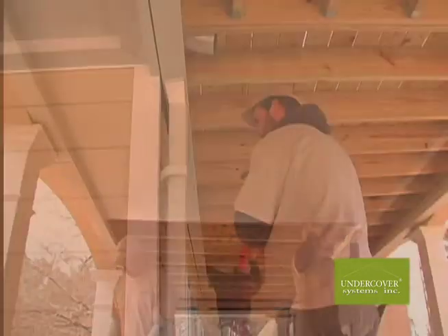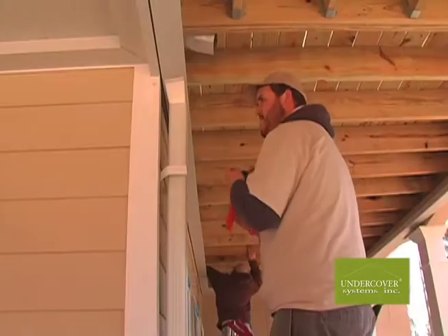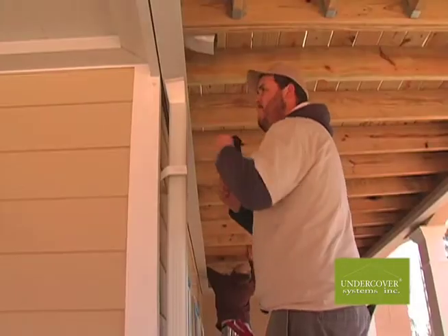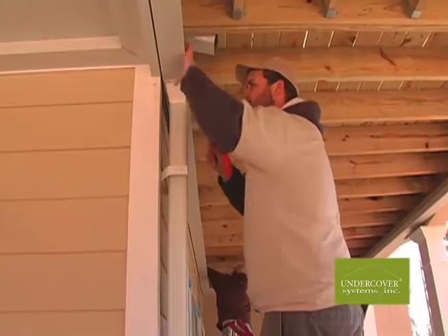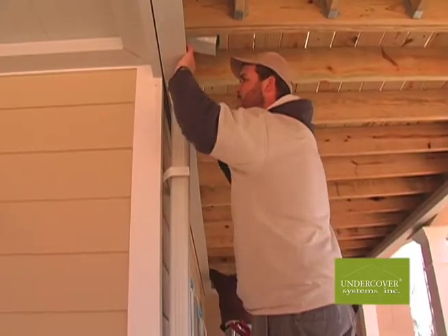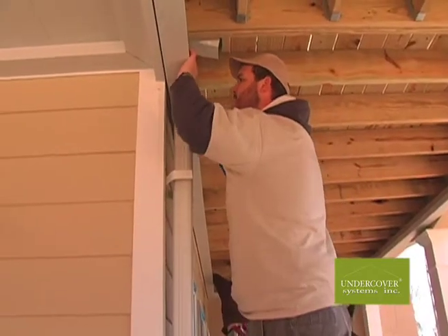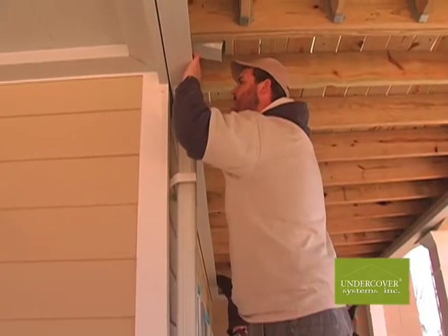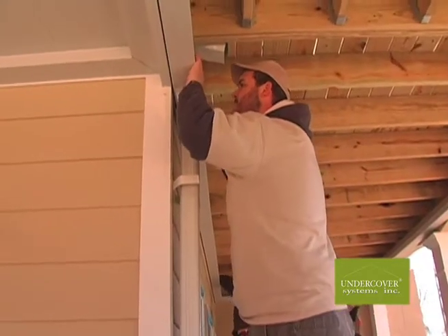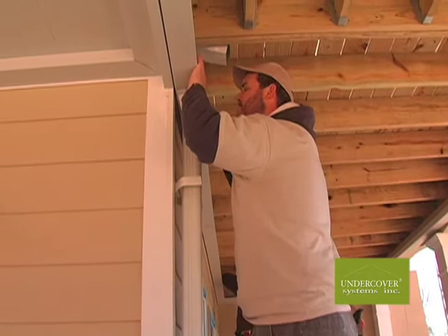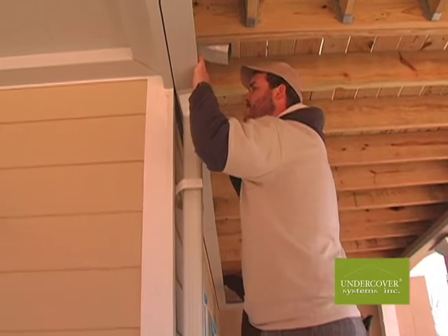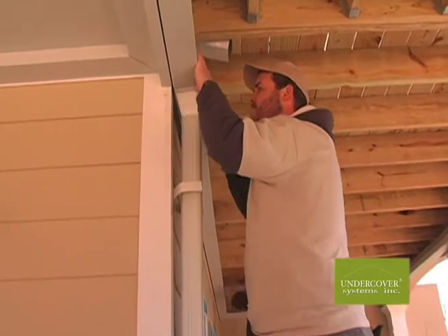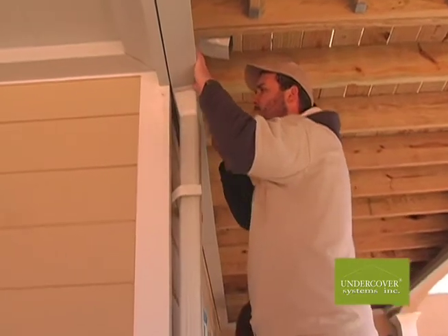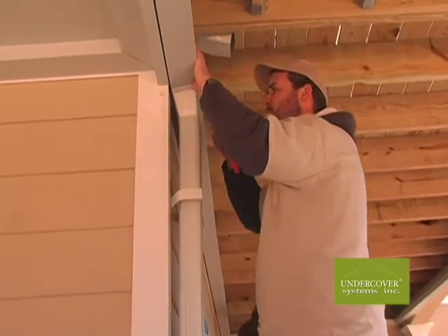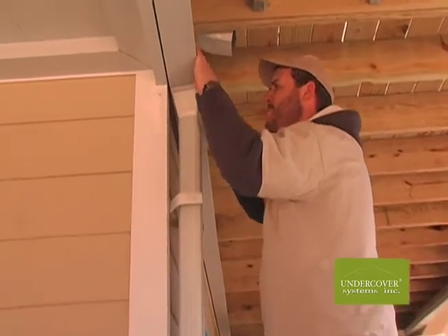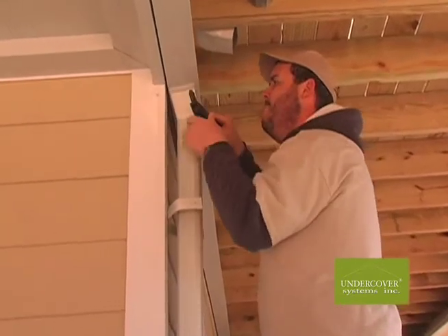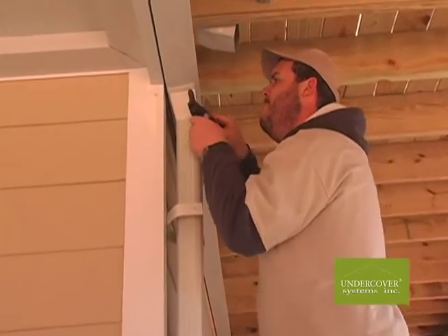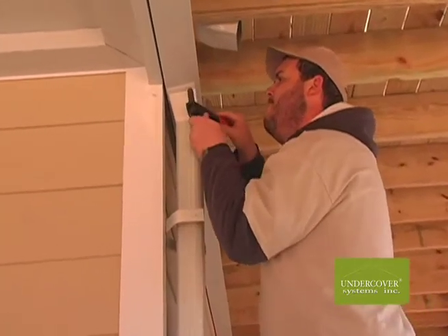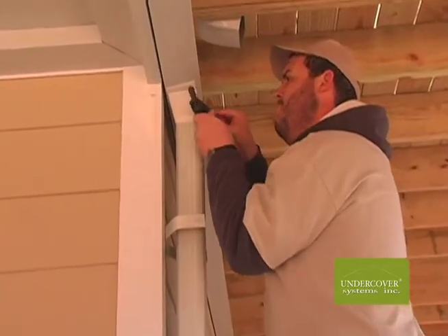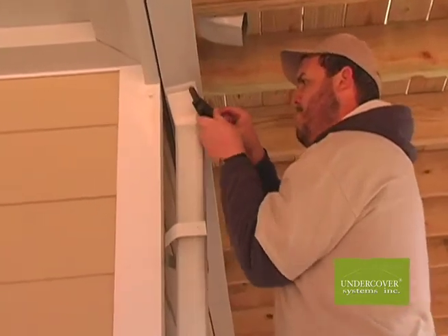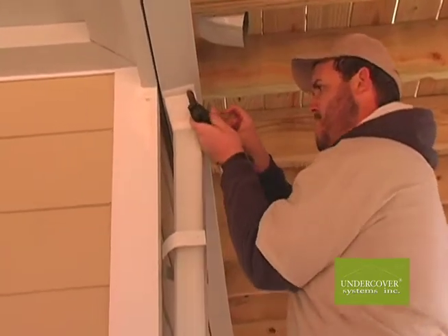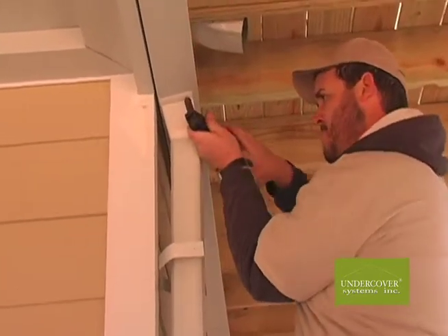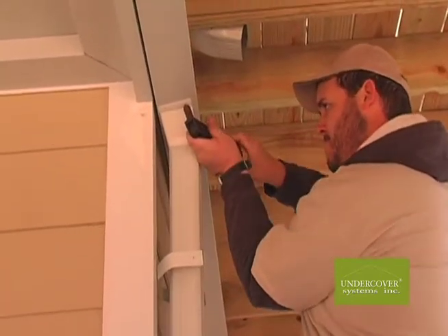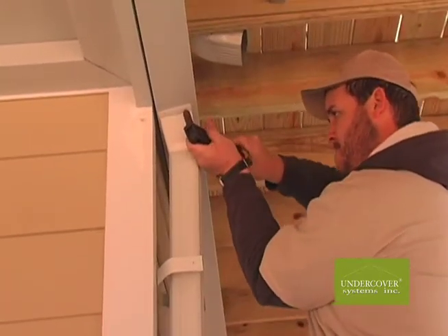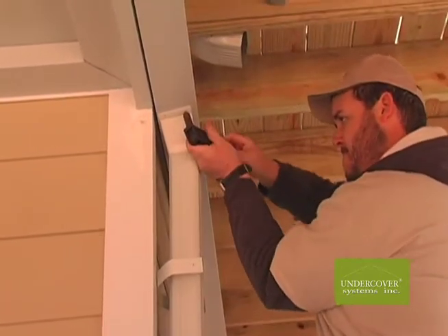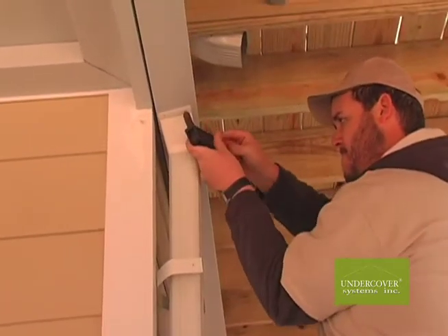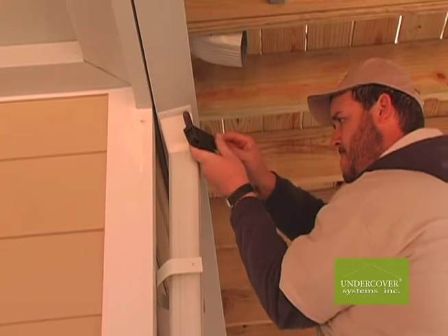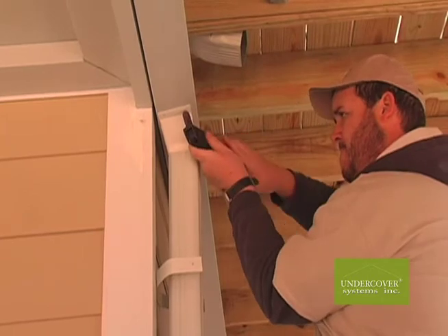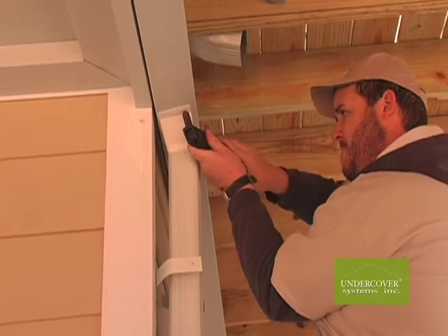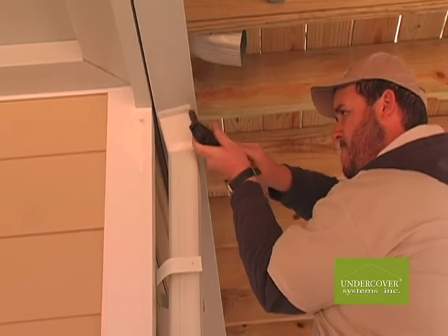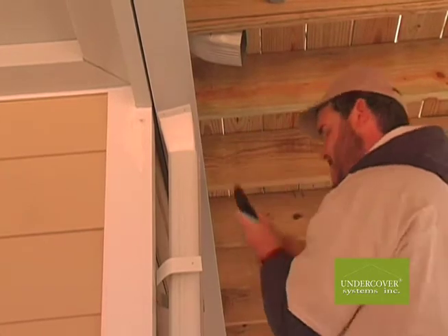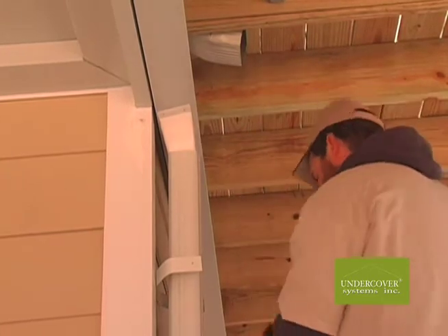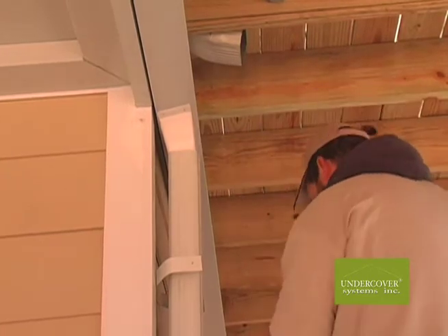Undercover Systems' unparalleled underdeck covering has its own gutter system to remove rainwater and debris. This support system also allows installation on most any deck.